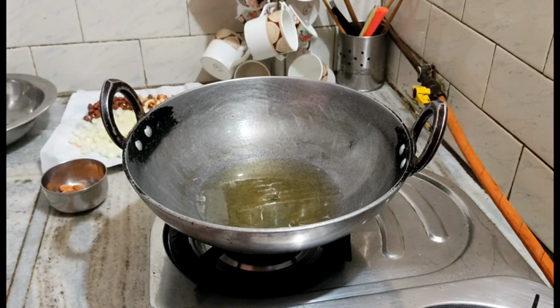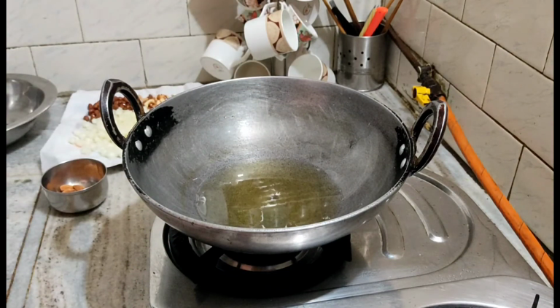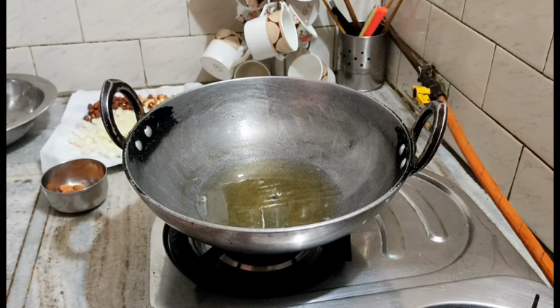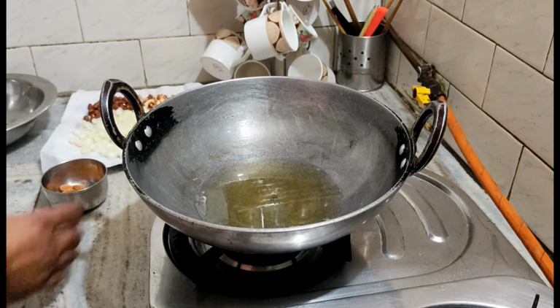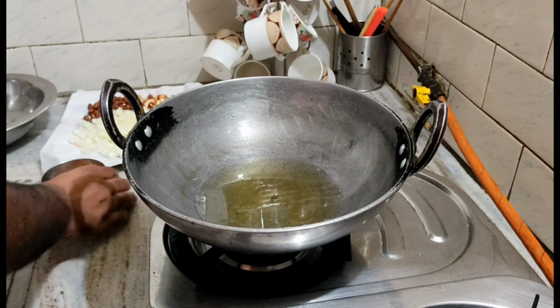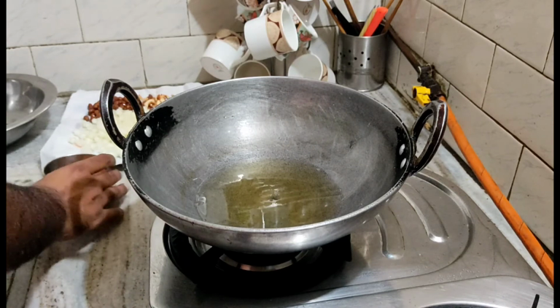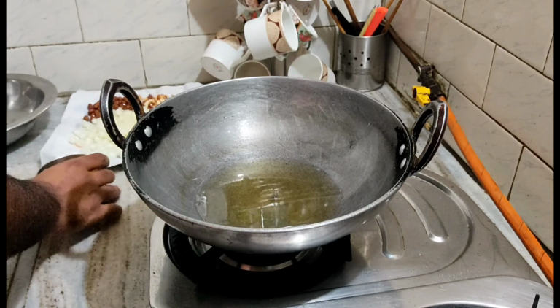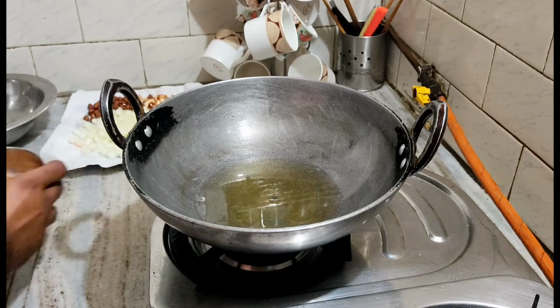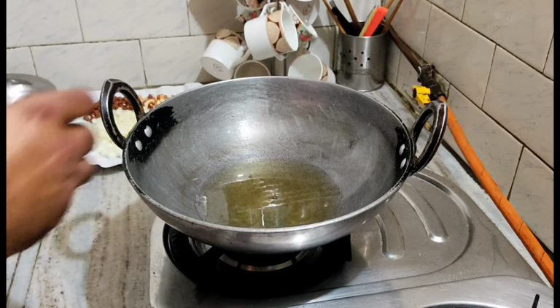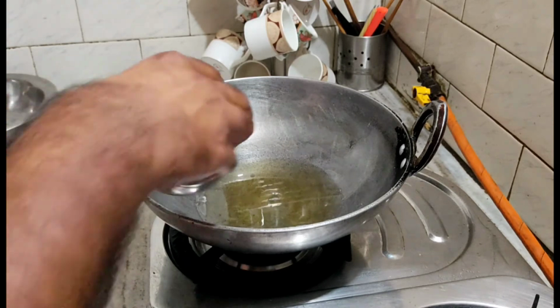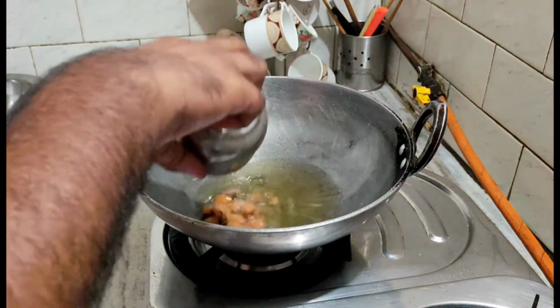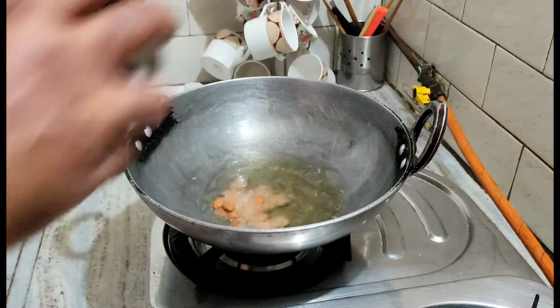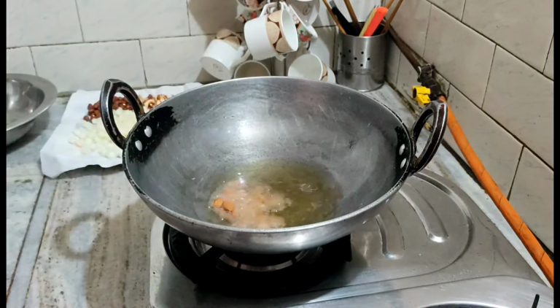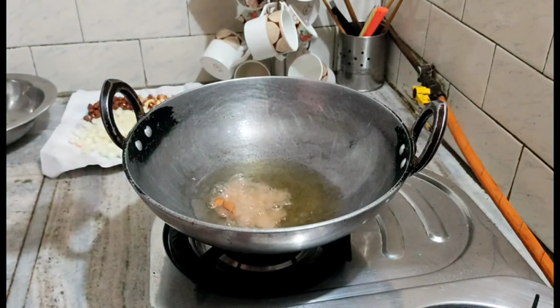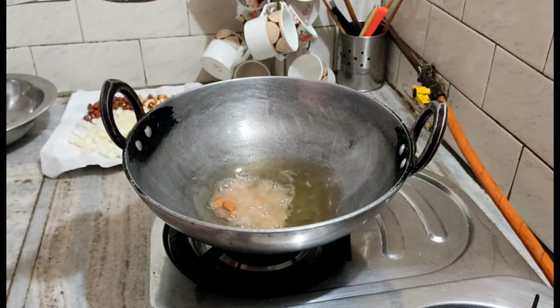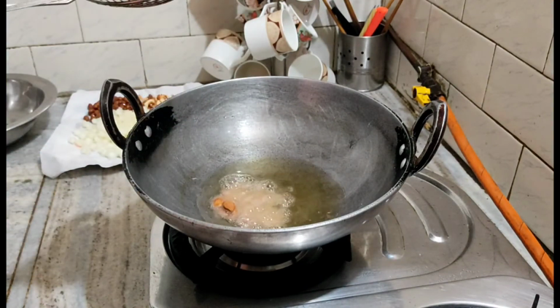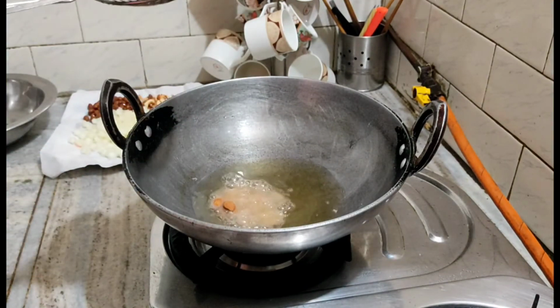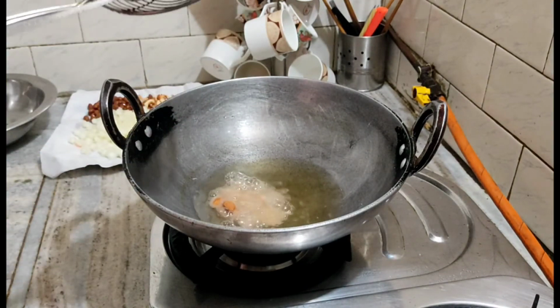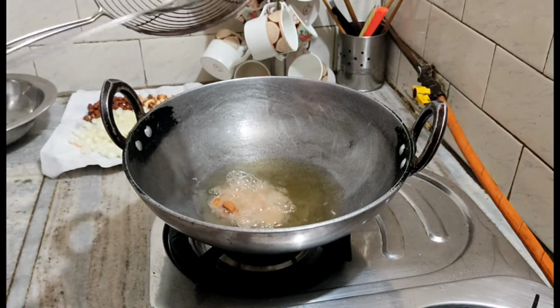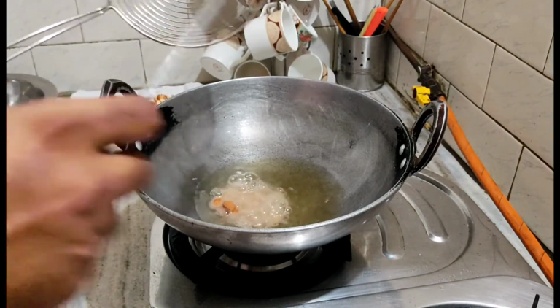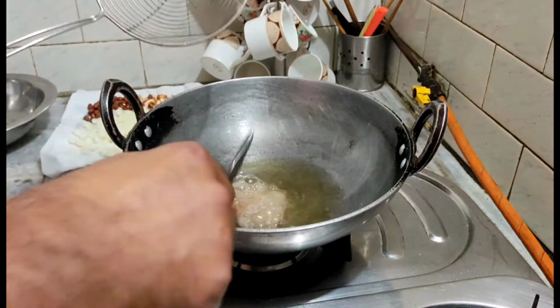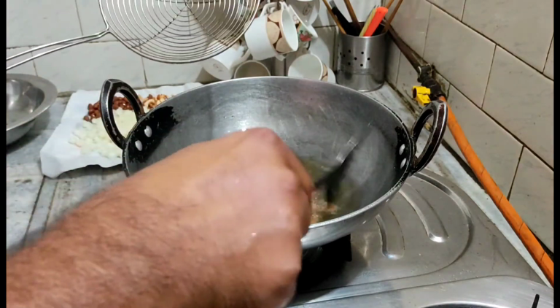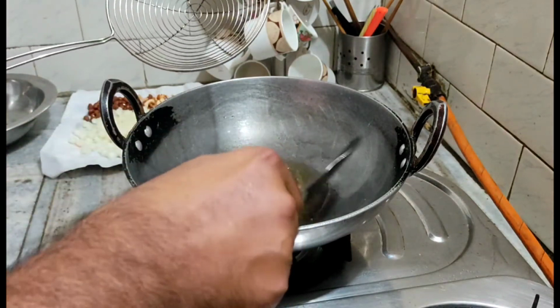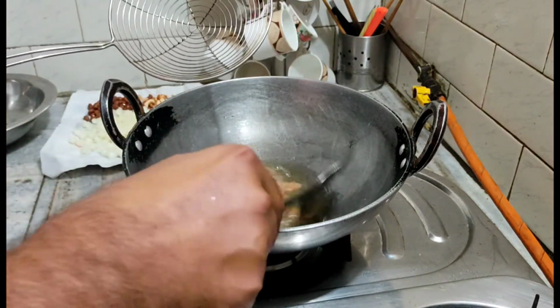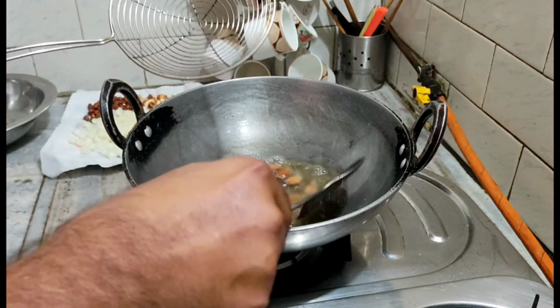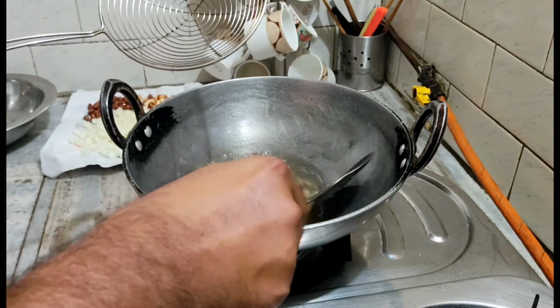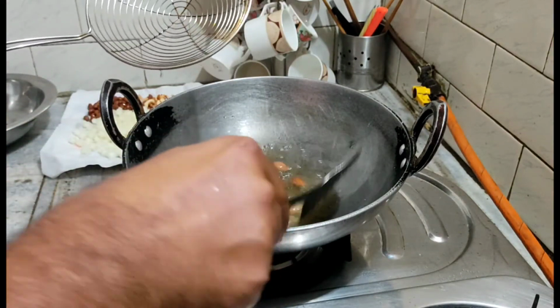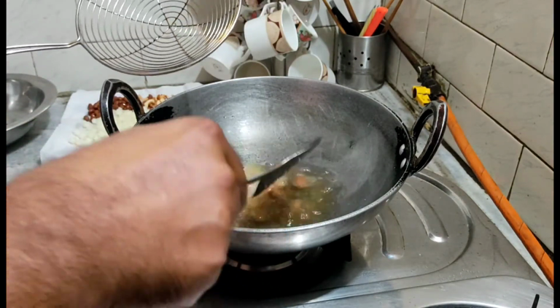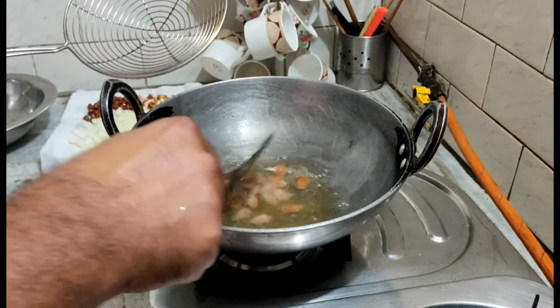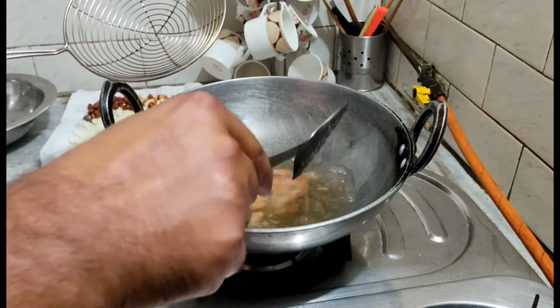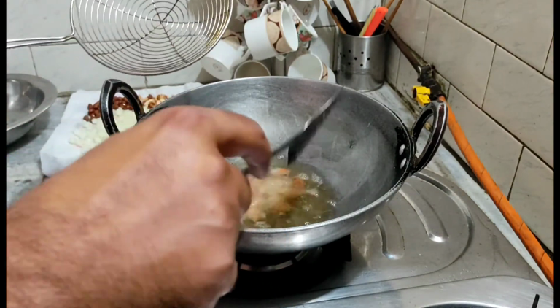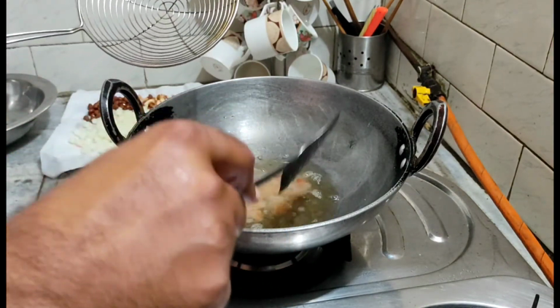Now we will fry it. This will be less than 30 seconds. We will fry it. The oil is very warm.